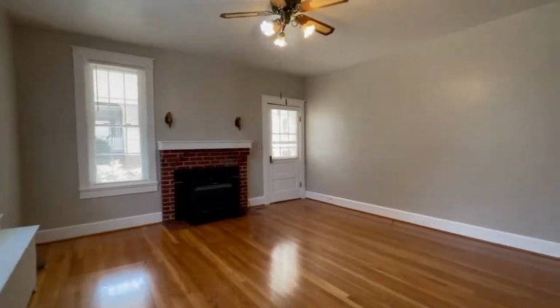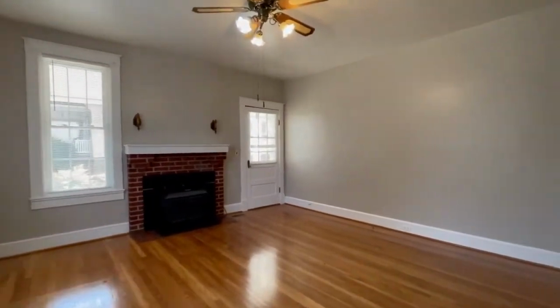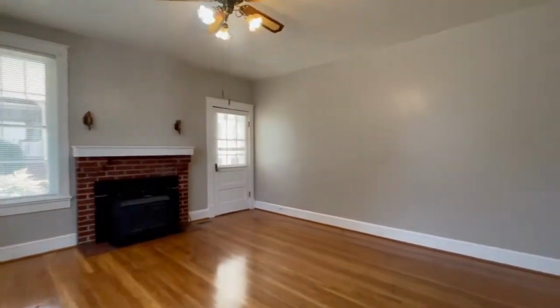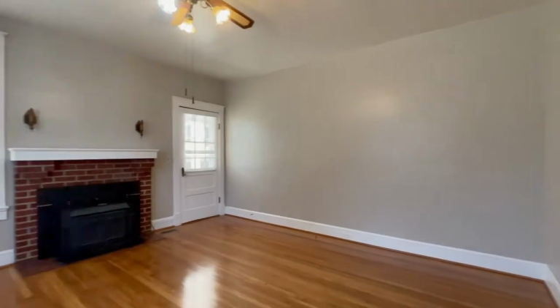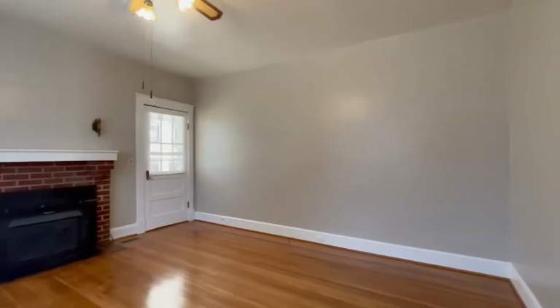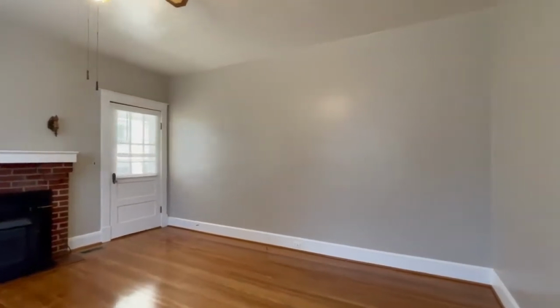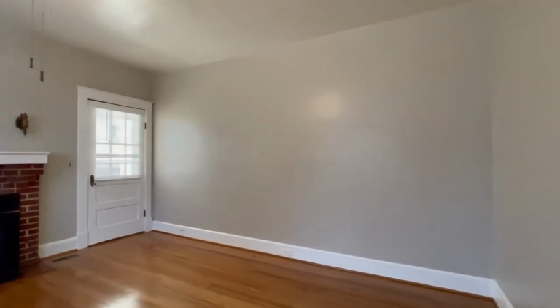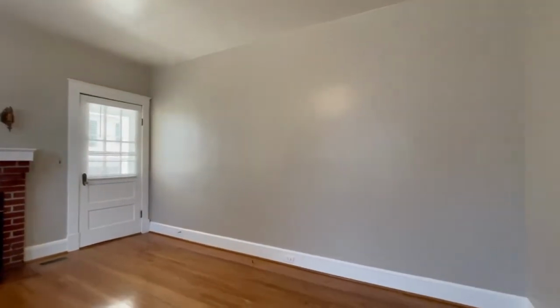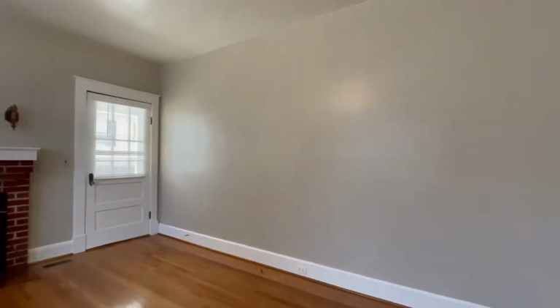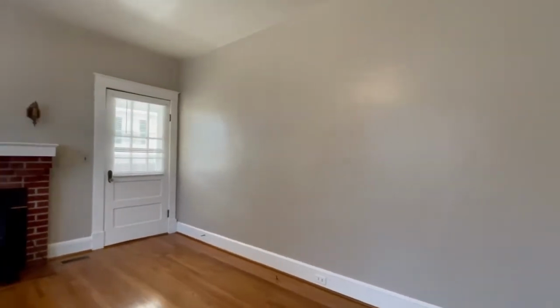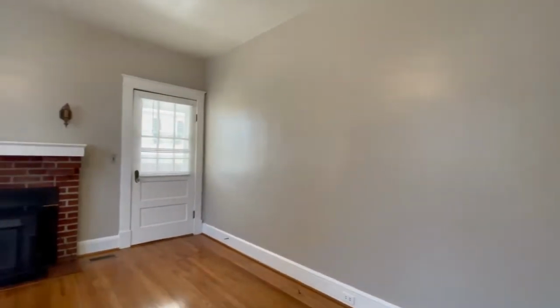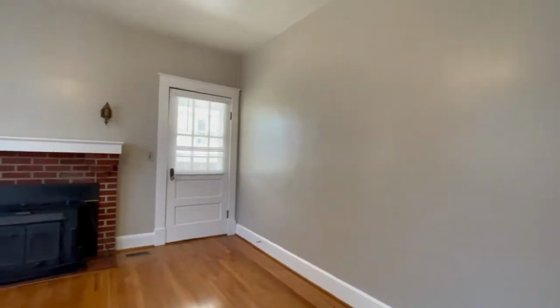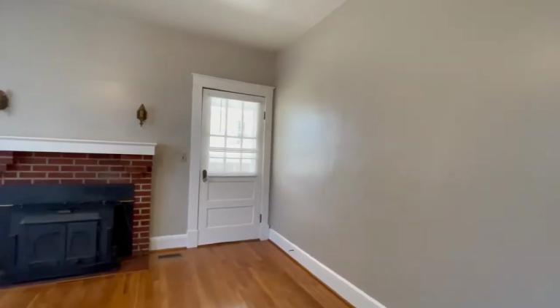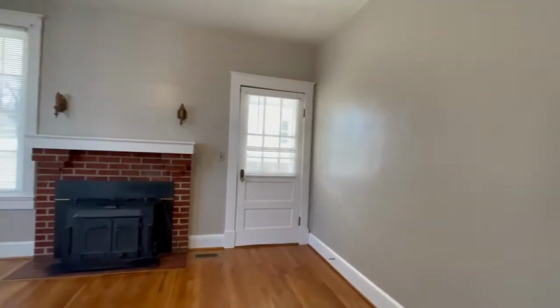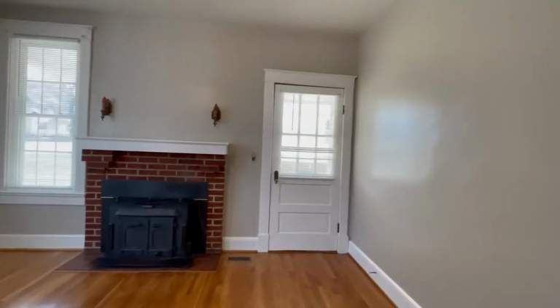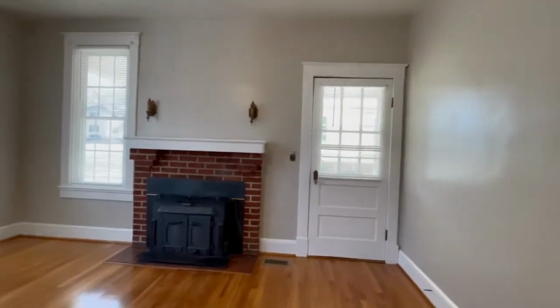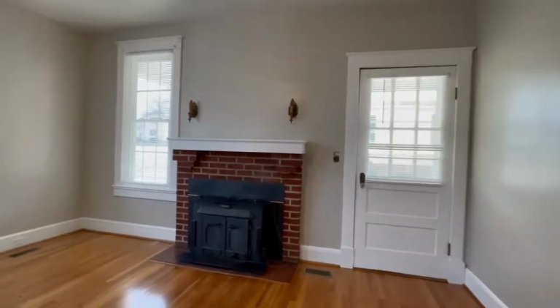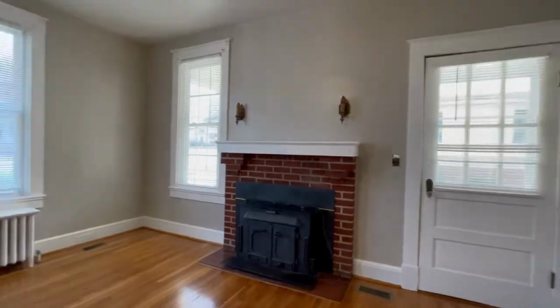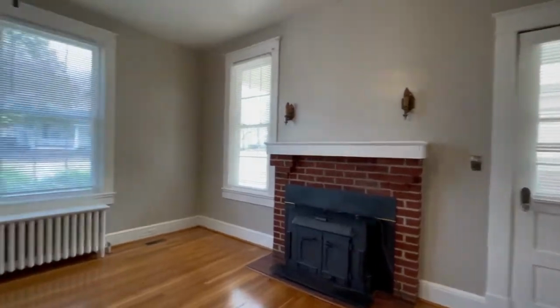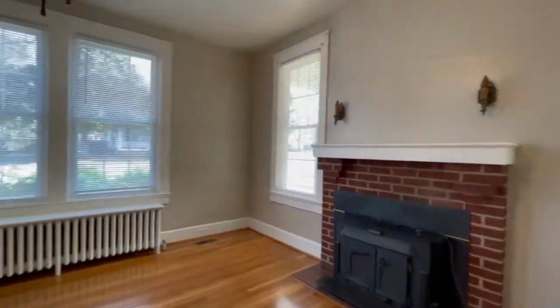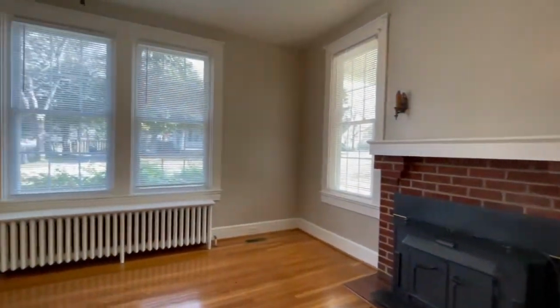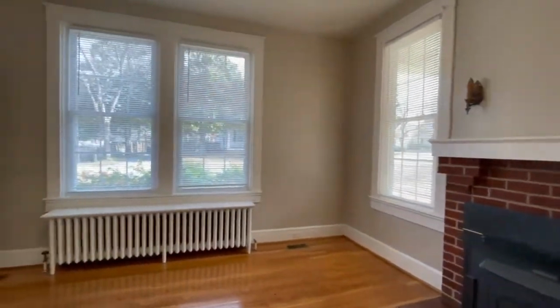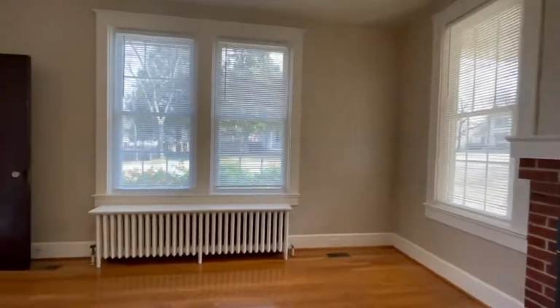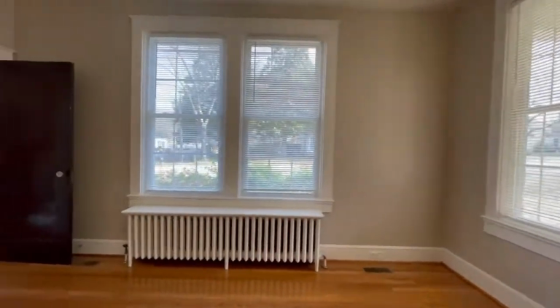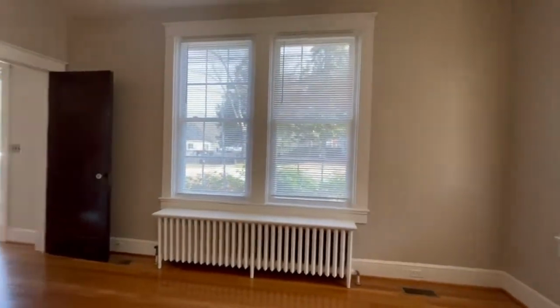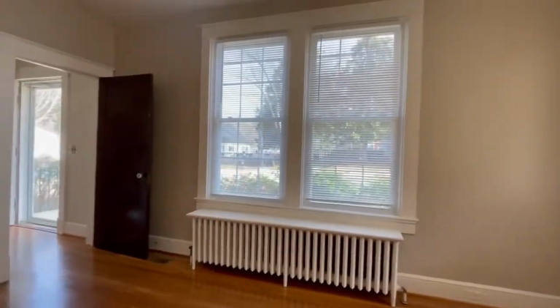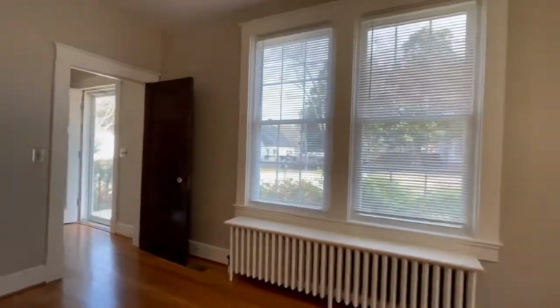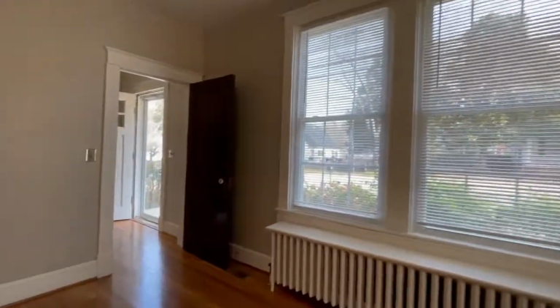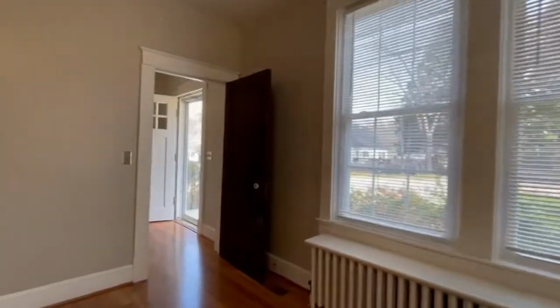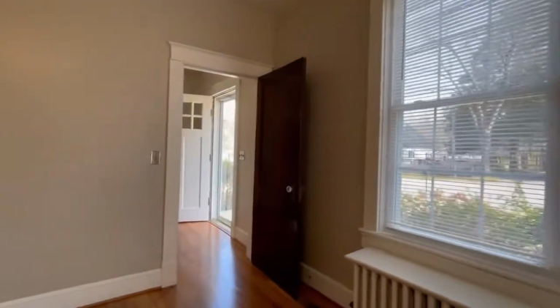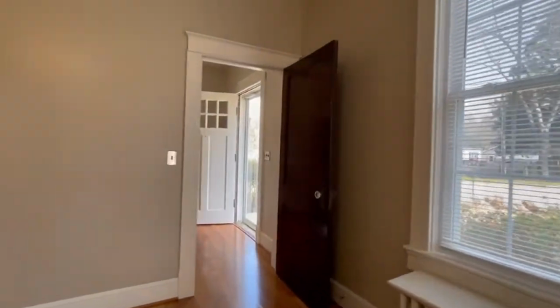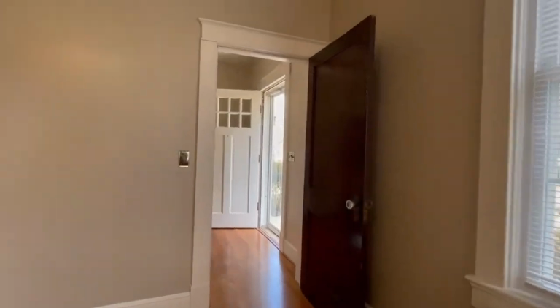This is a beautiful four bedroom, two bathroom home located in the heart of South Hill. You have beautiful hardwood floors throughout this property.